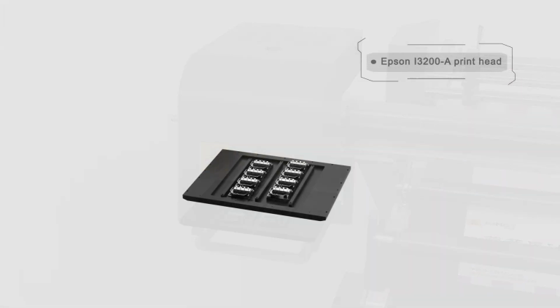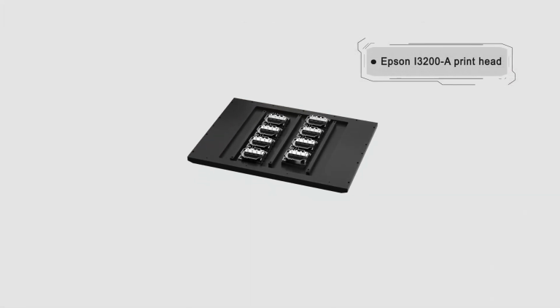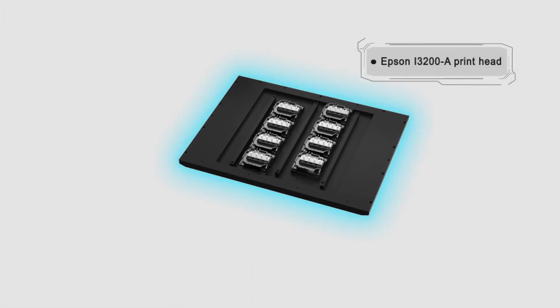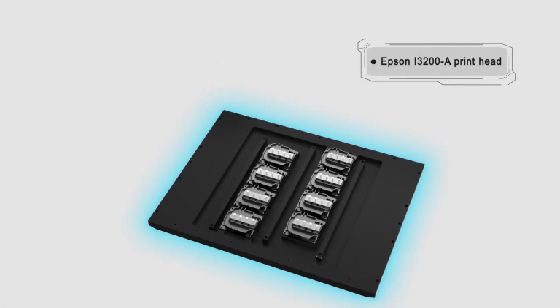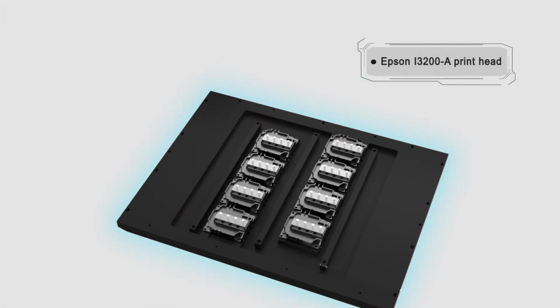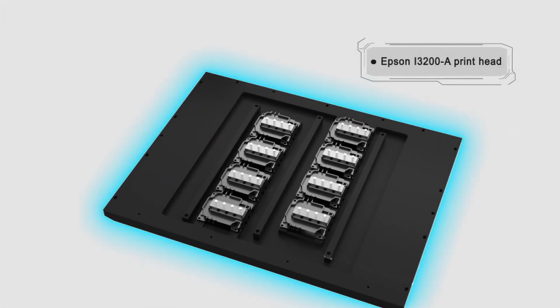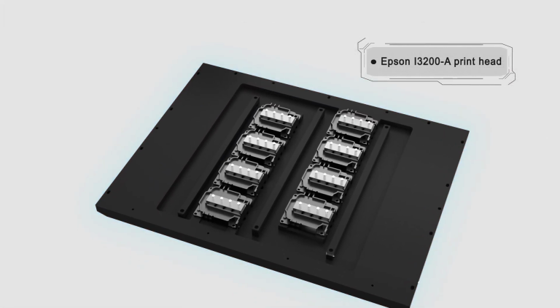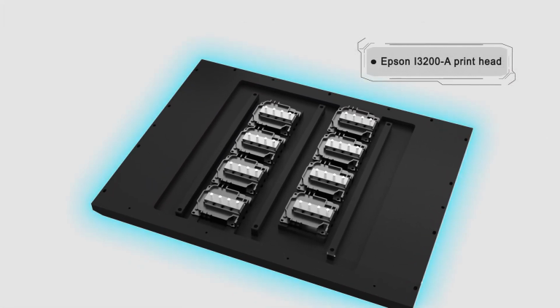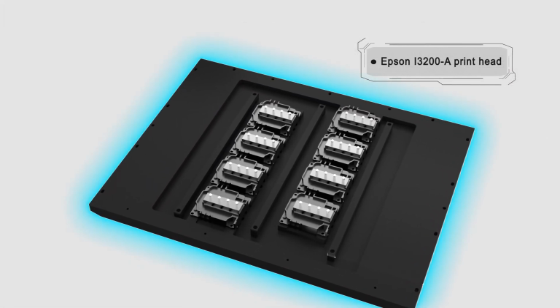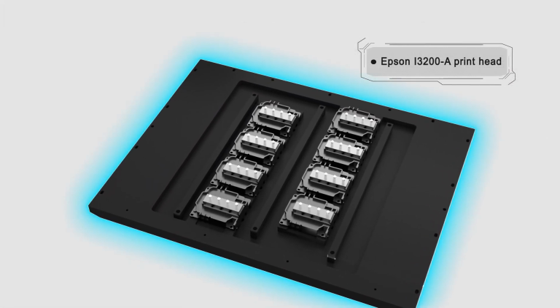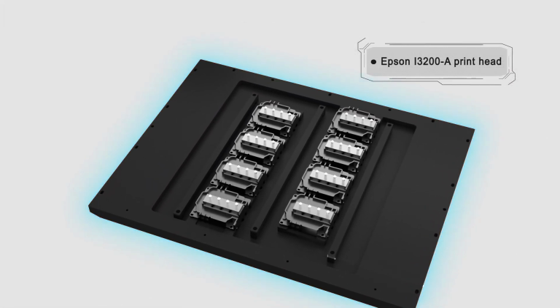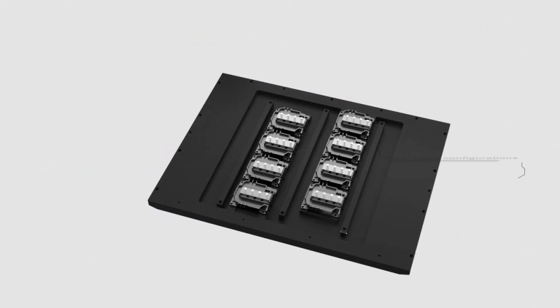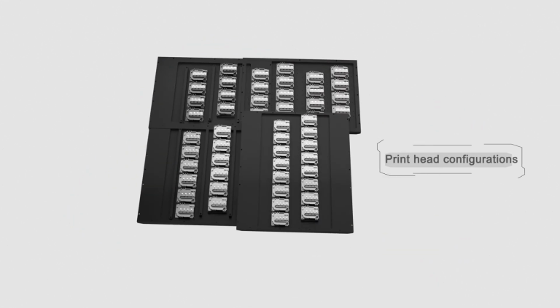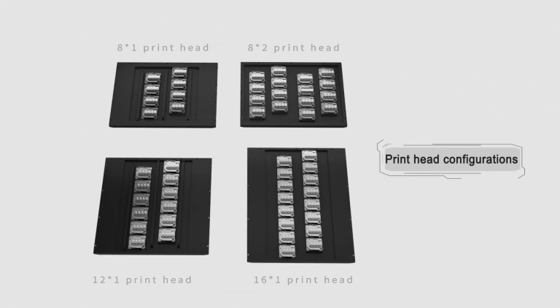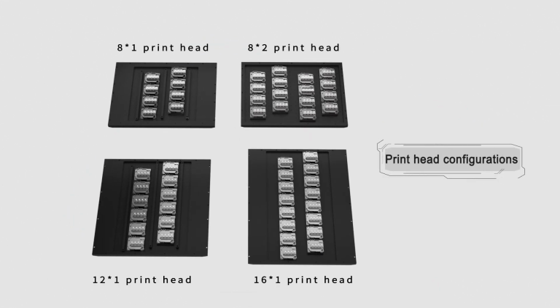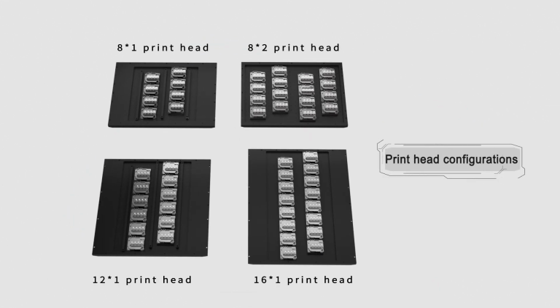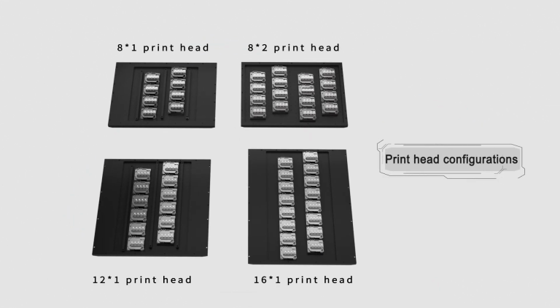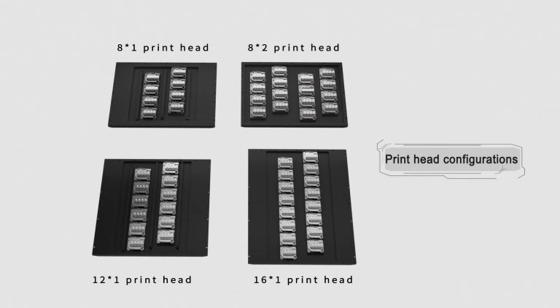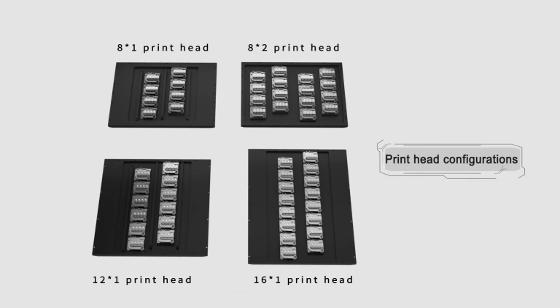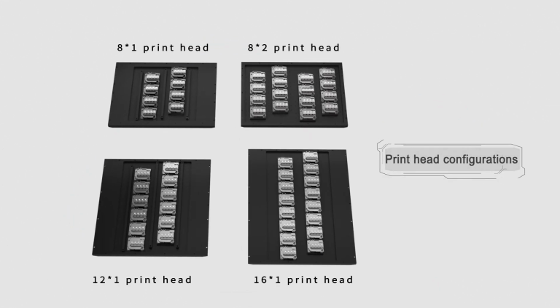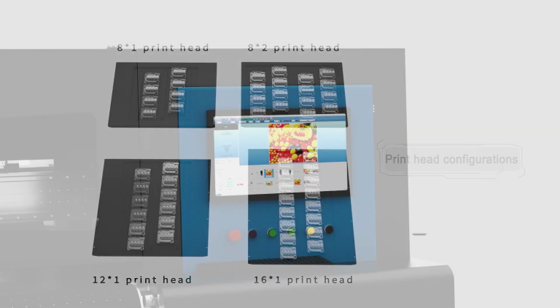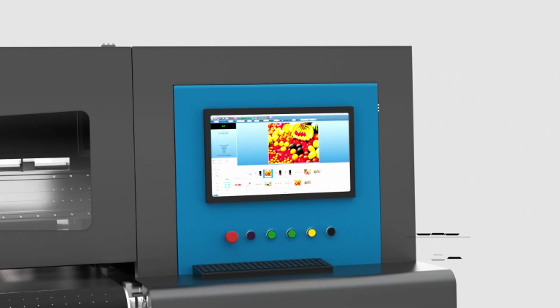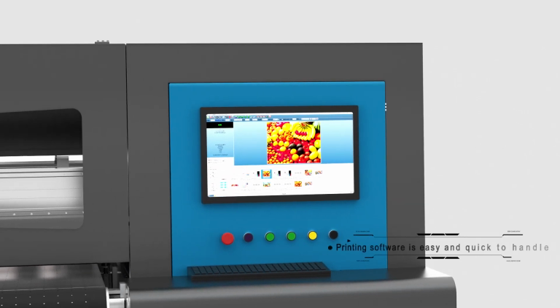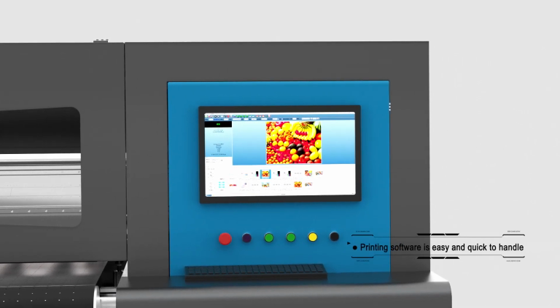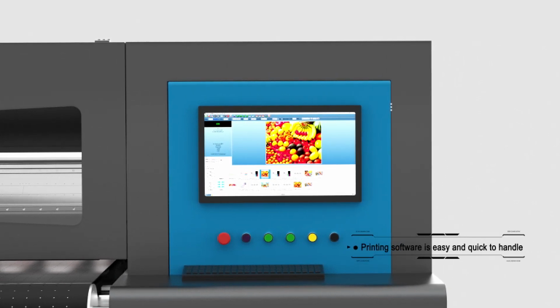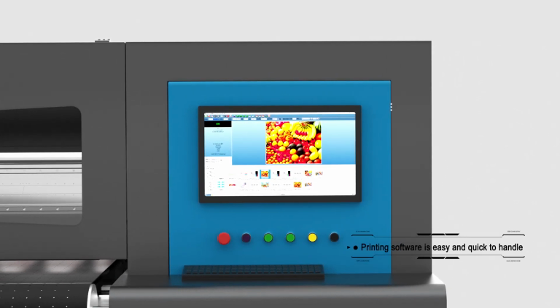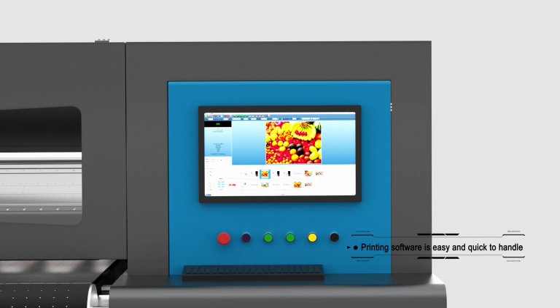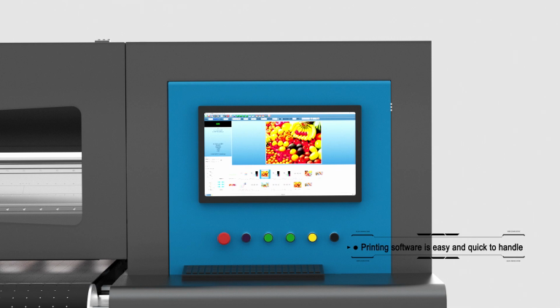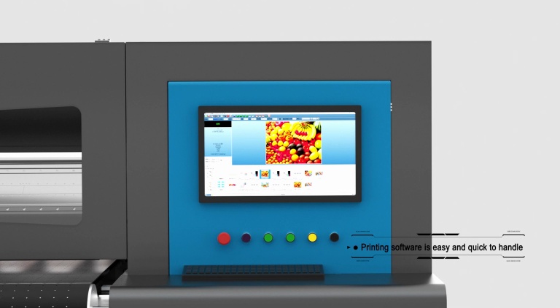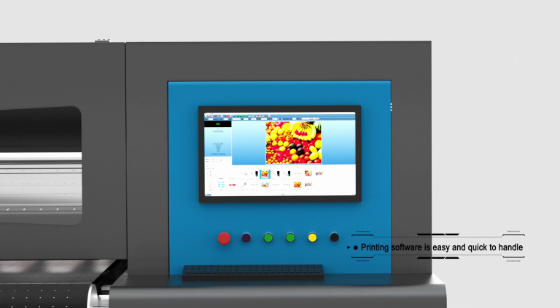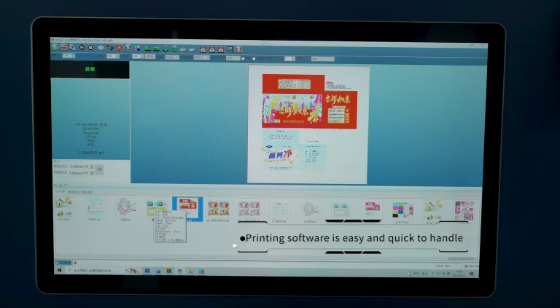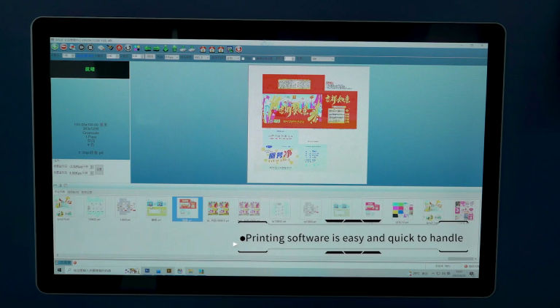Epson i3200 A print head. Print head configurations. Printing software is easy and quick to handle.